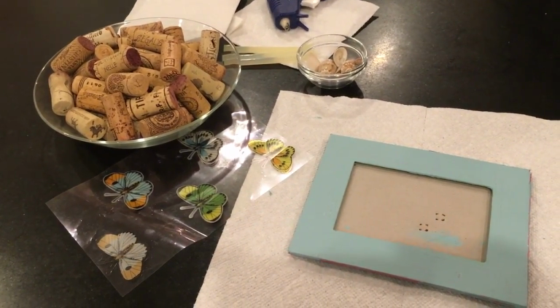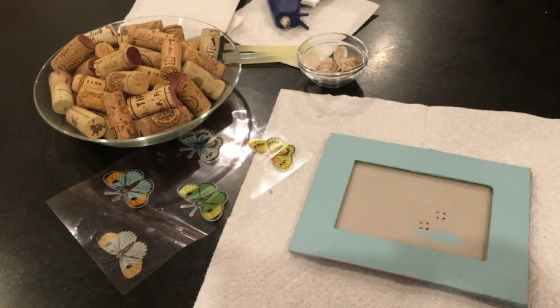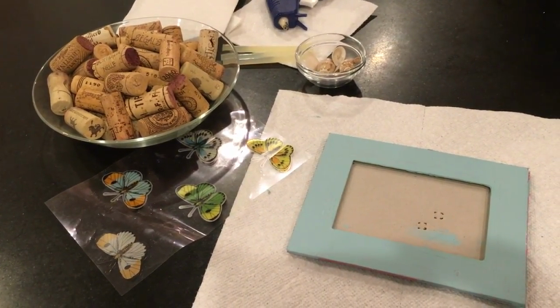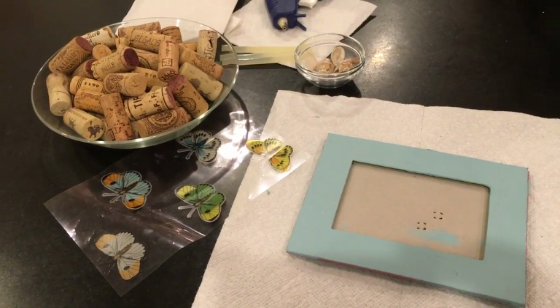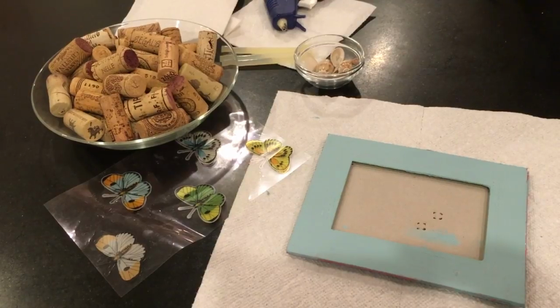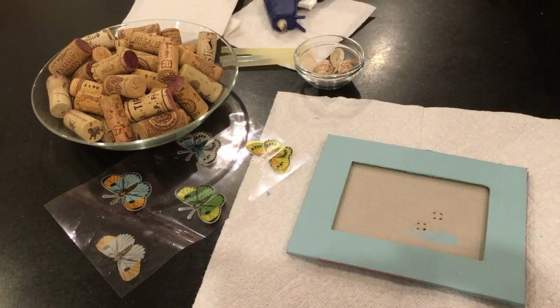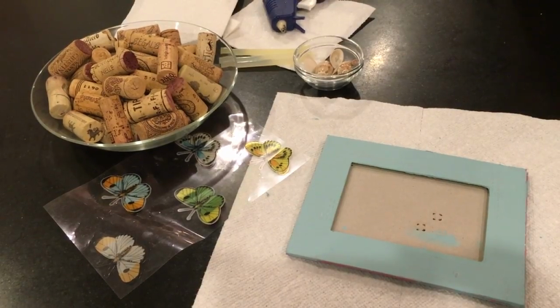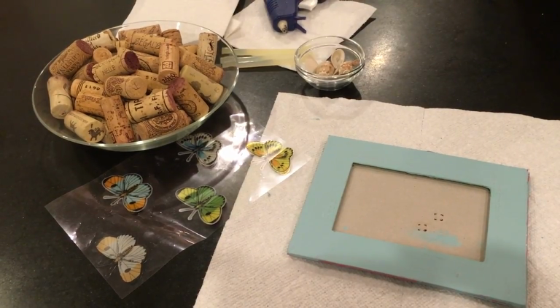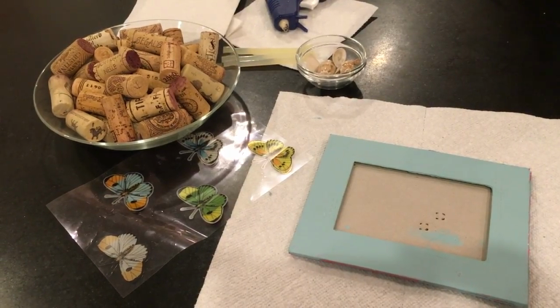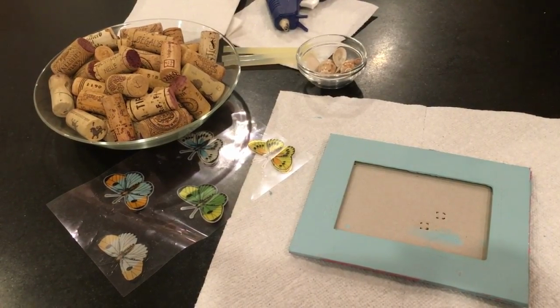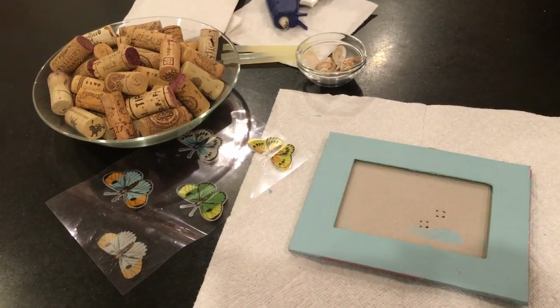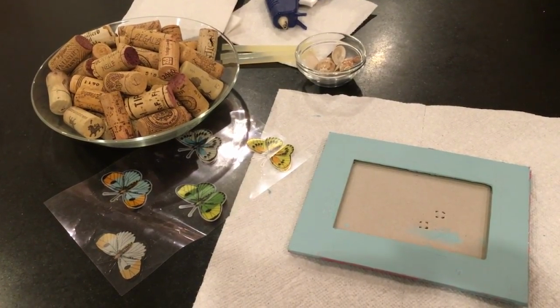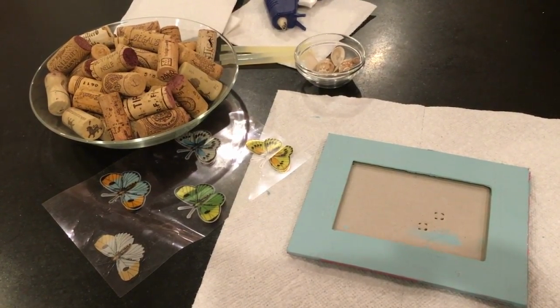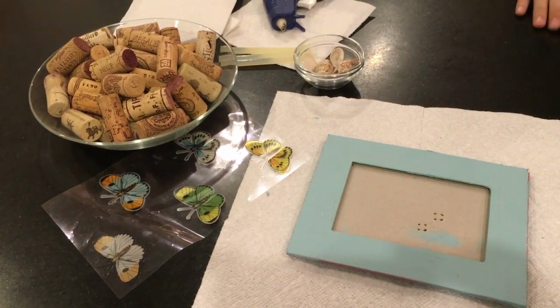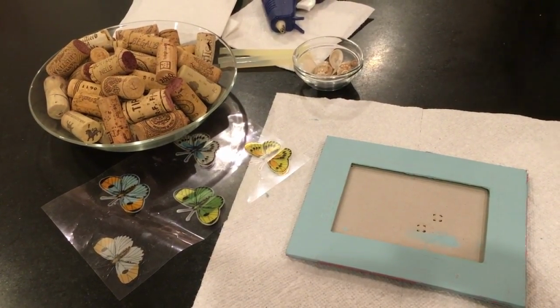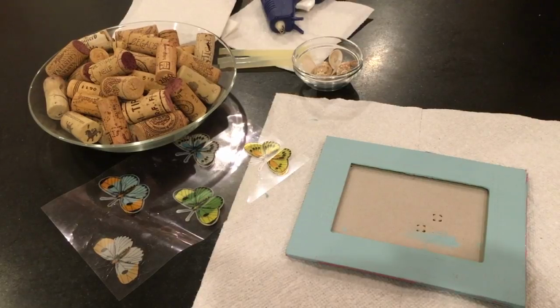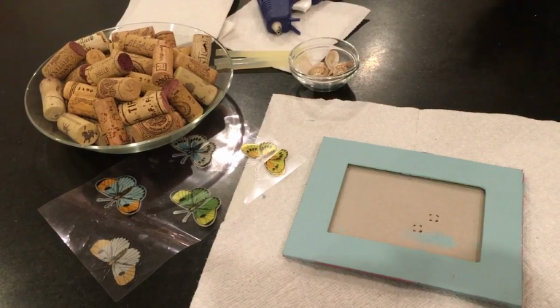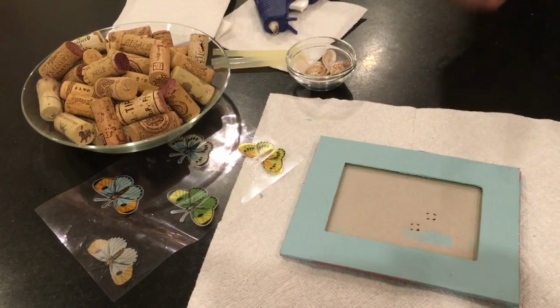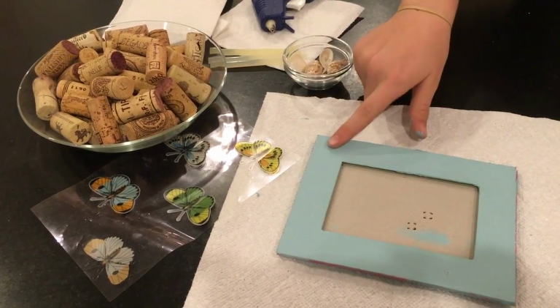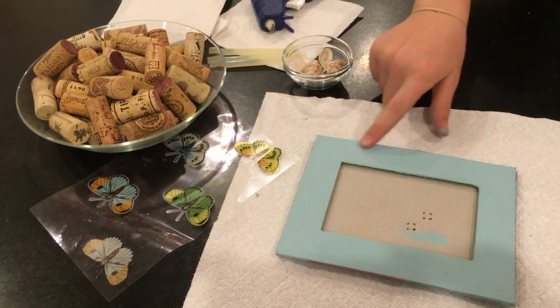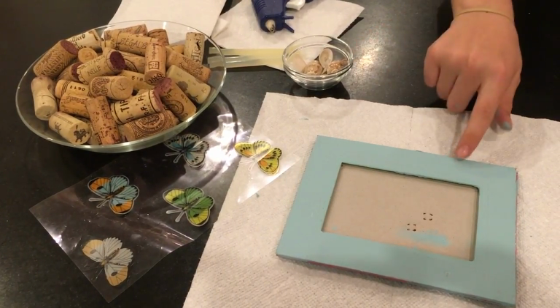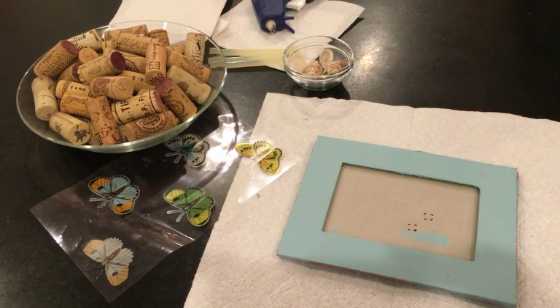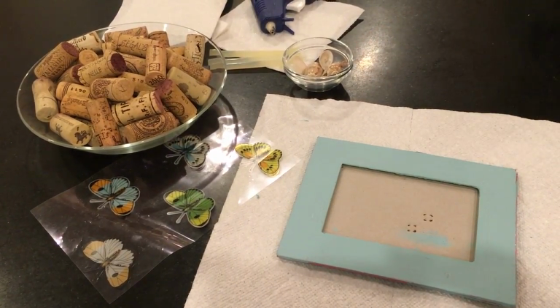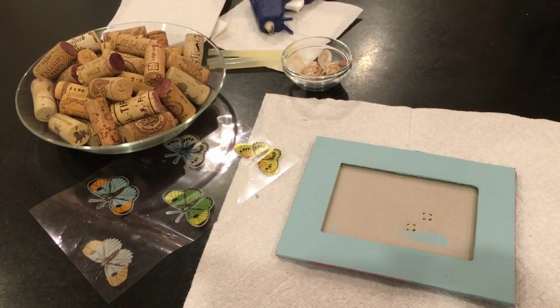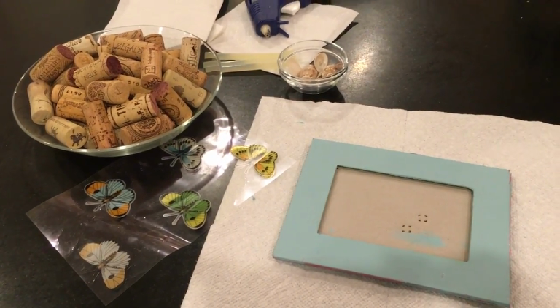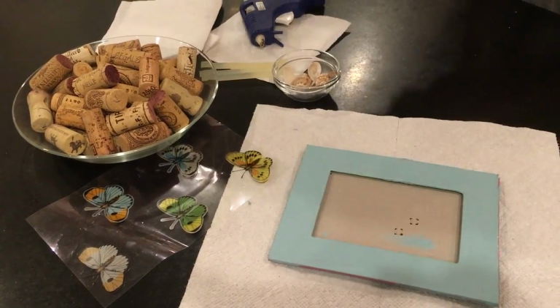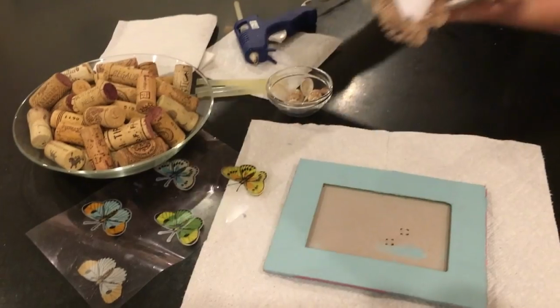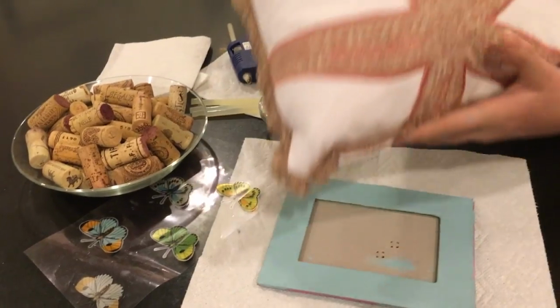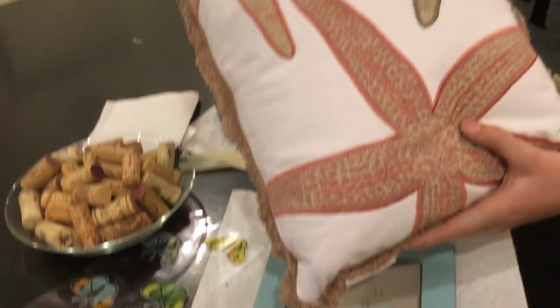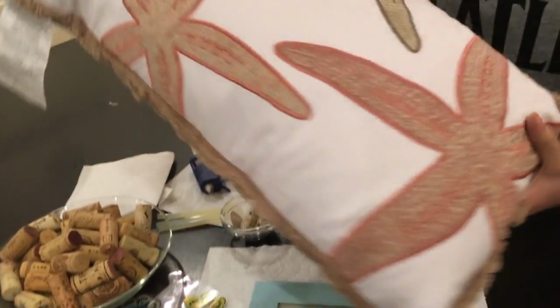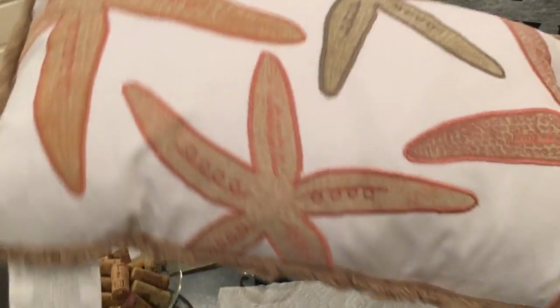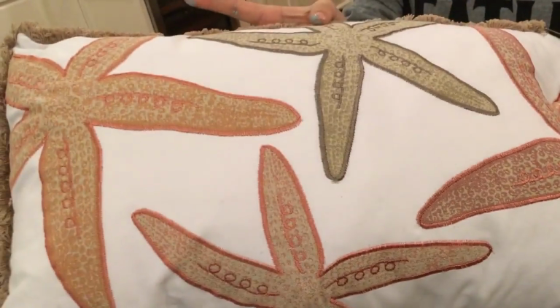What inspired me to do this is I'm moving in a few weeks and redoing my room style. My colors are this beachy blue, this coral, and this khaki.